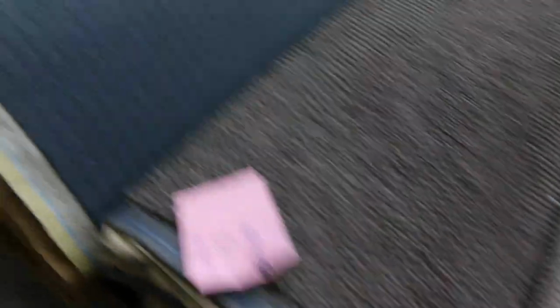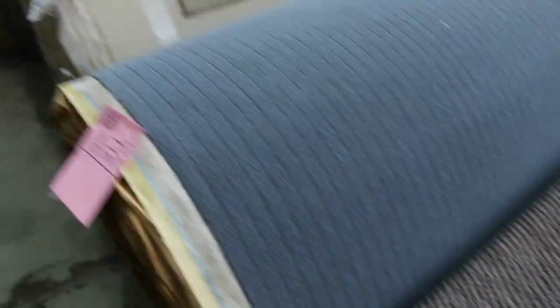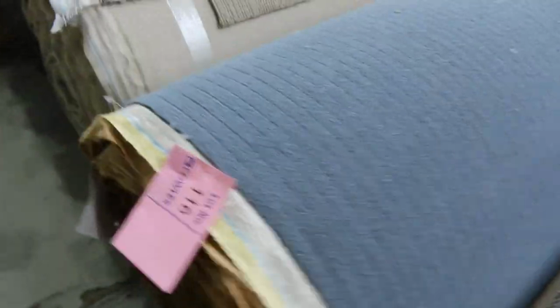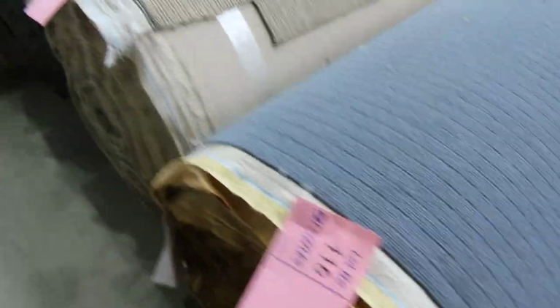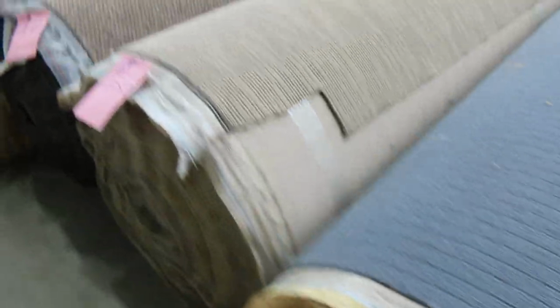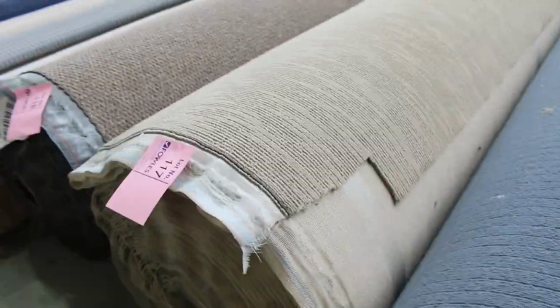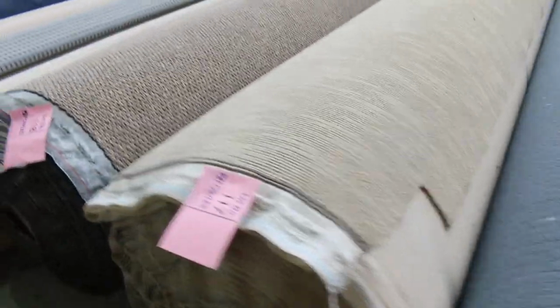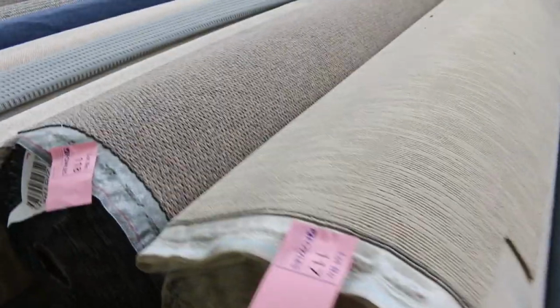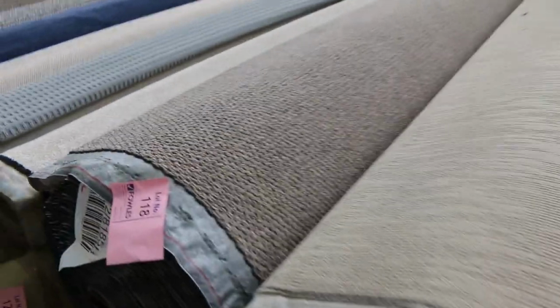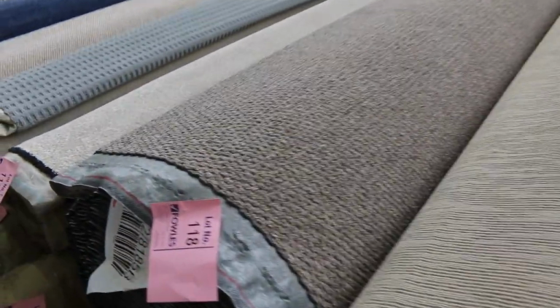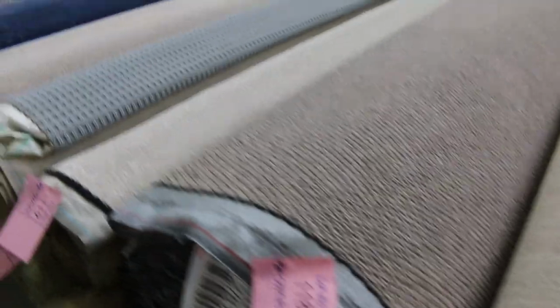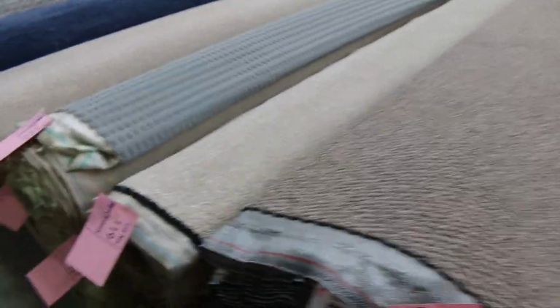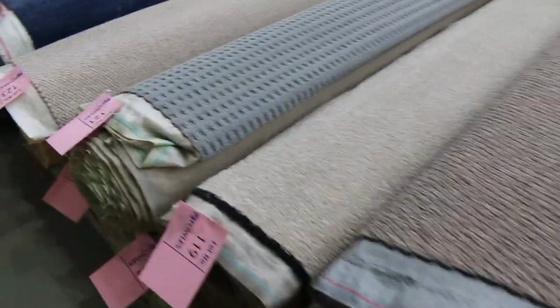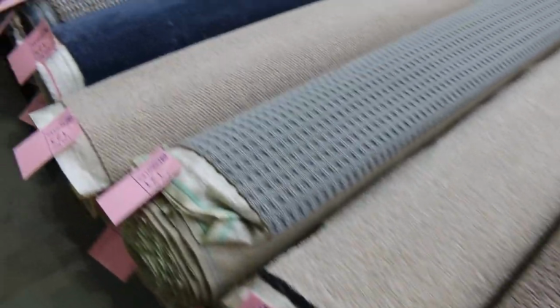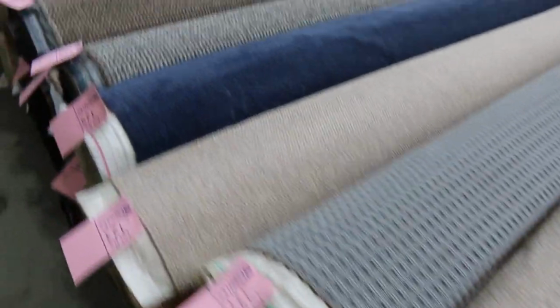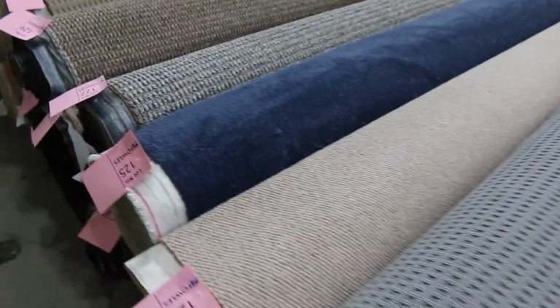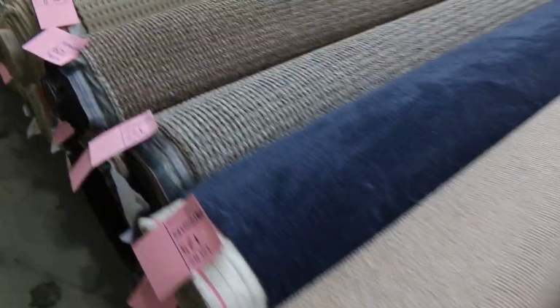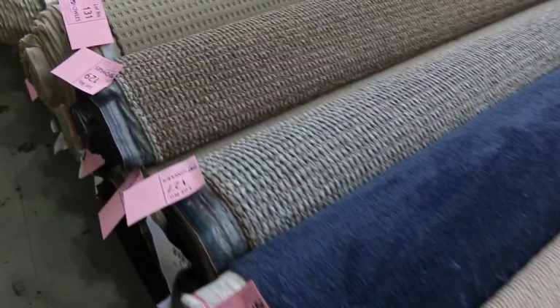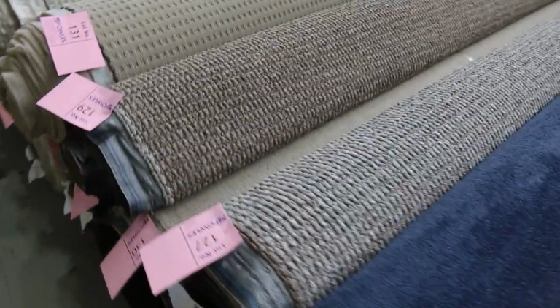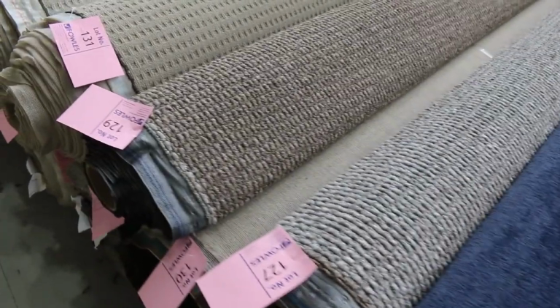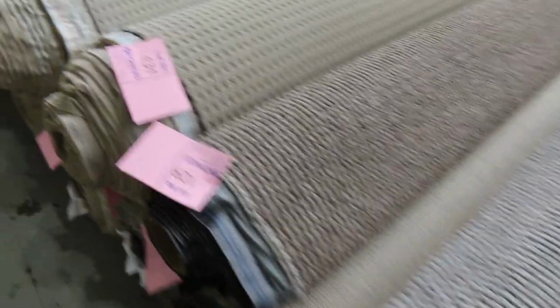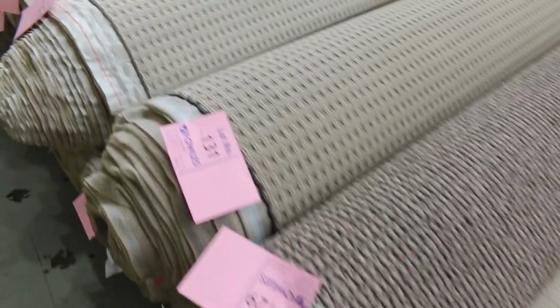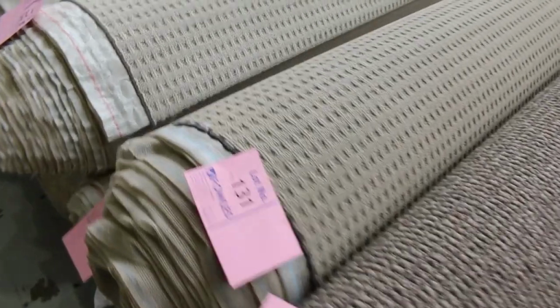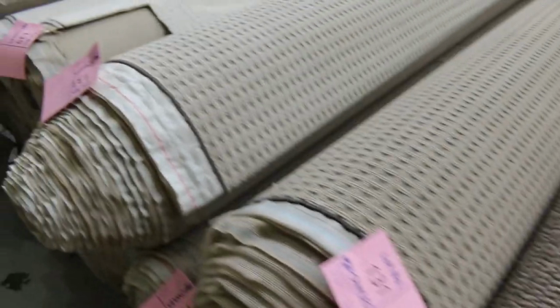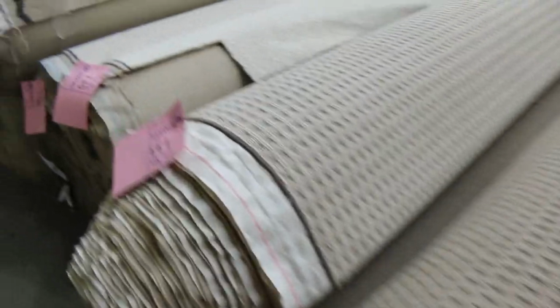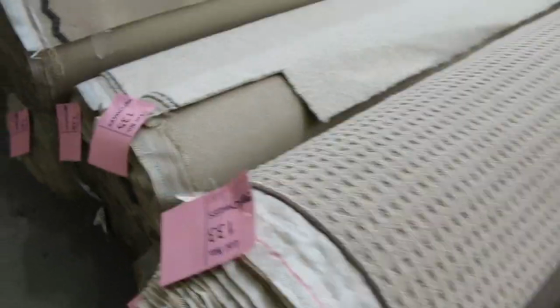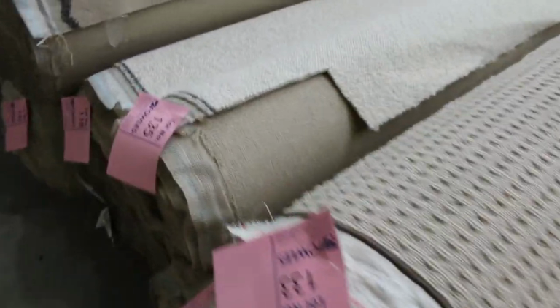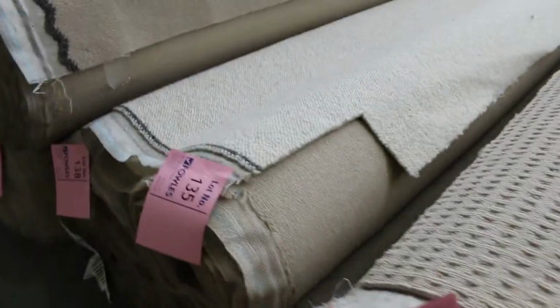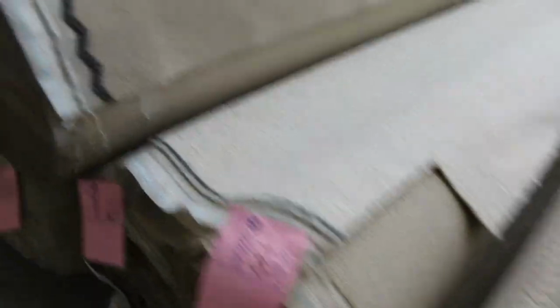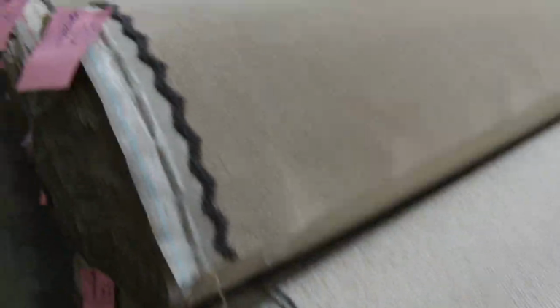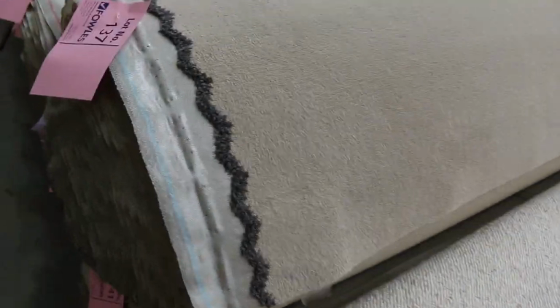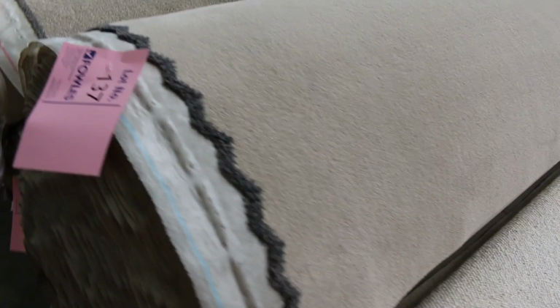Now we're starting to get into some bigger rolls. There are some big full house lots that you'll be able to bid on tomorrow, and most of these the bidding will start around $30 a broad loom metre — that's about seven or eight dollars a square metre — which is miles off what you'd be paying in the shops.